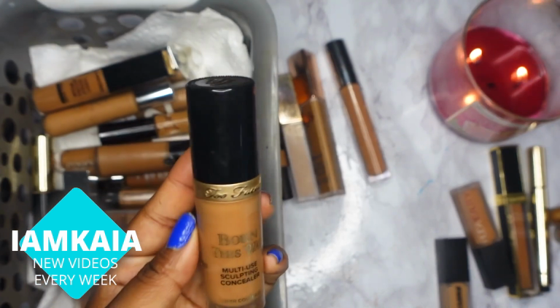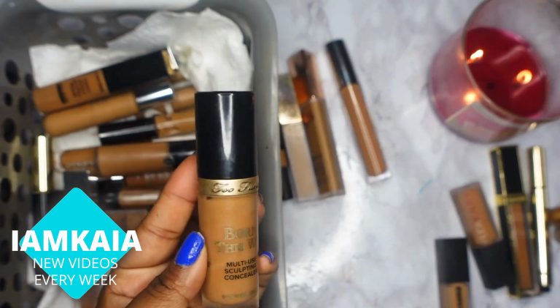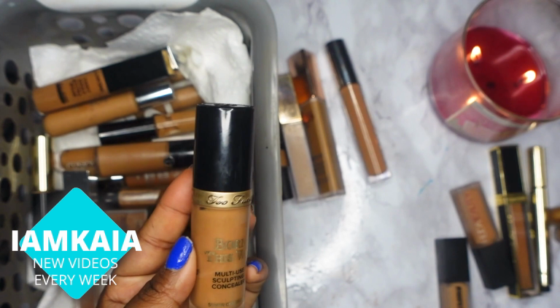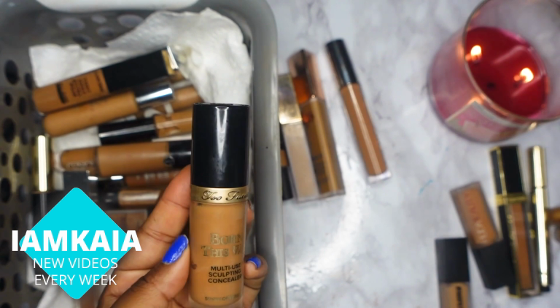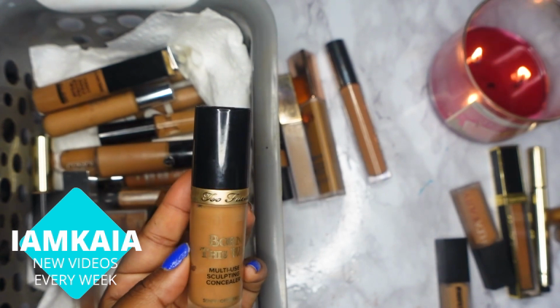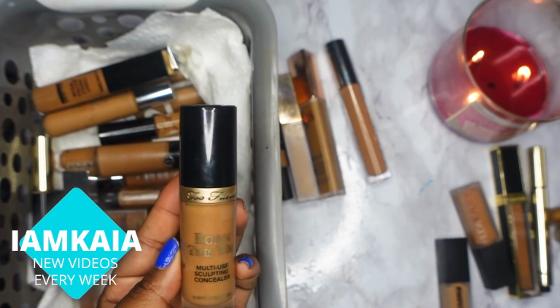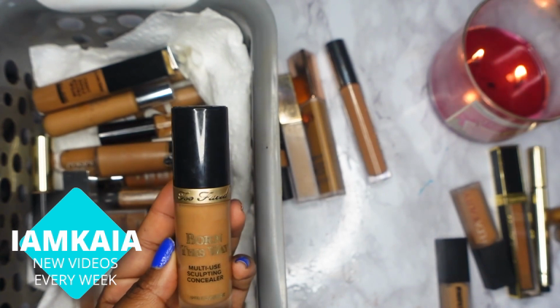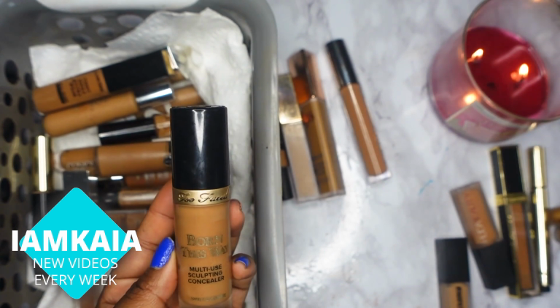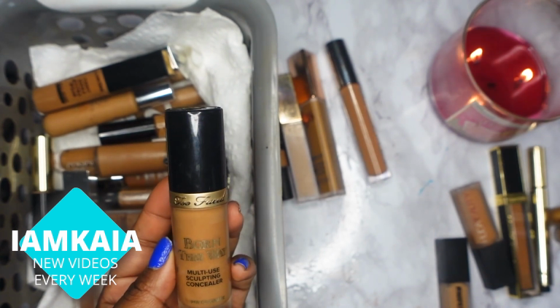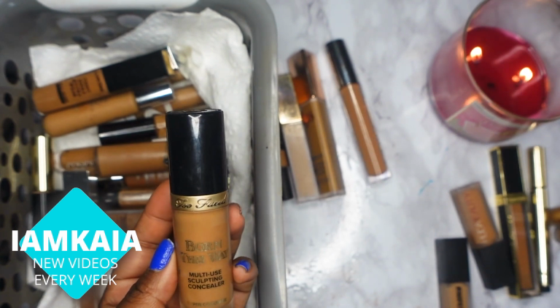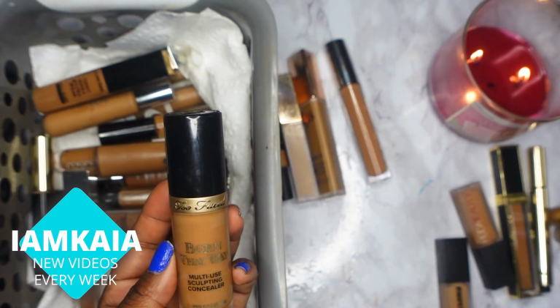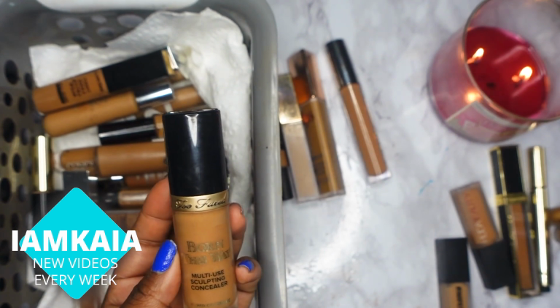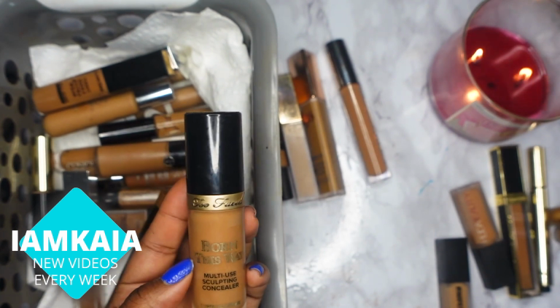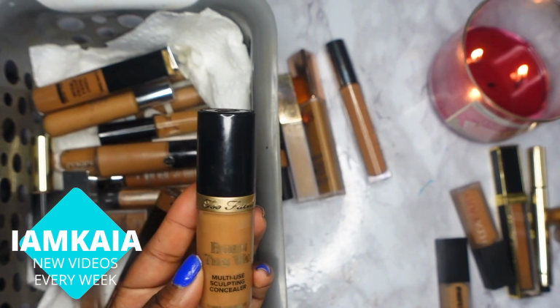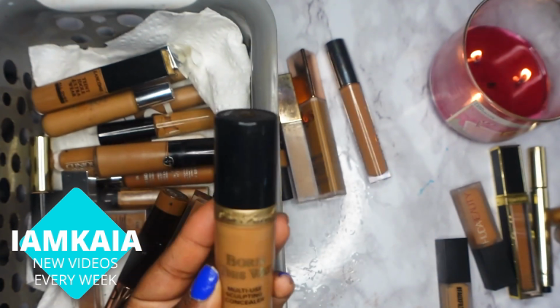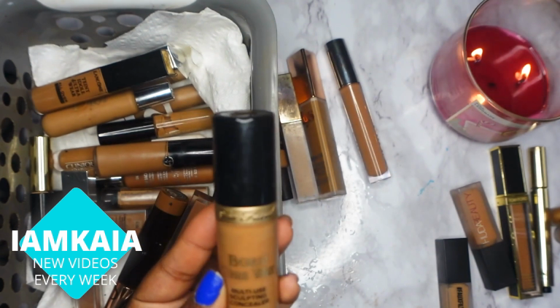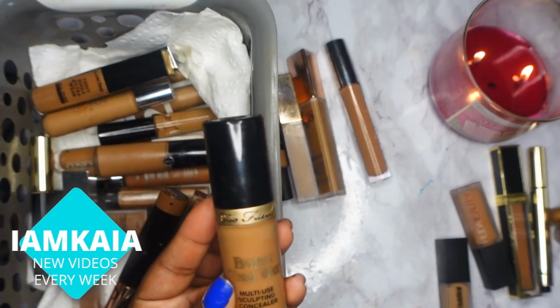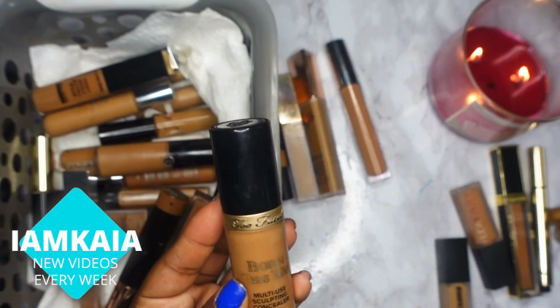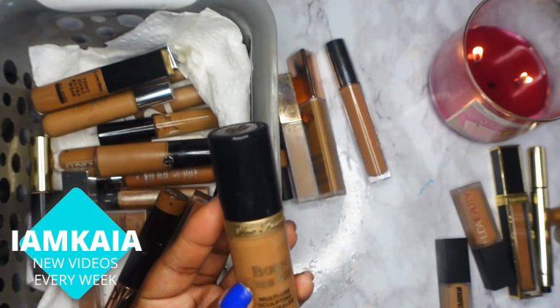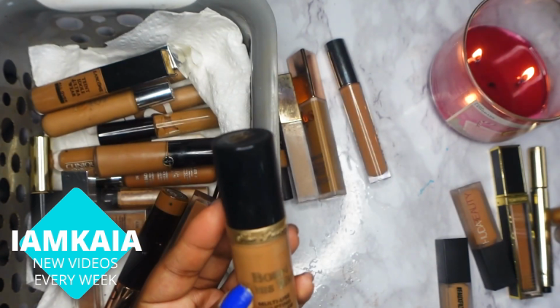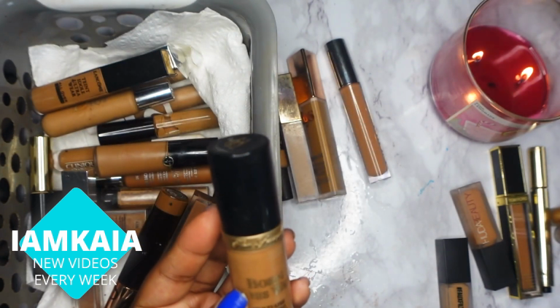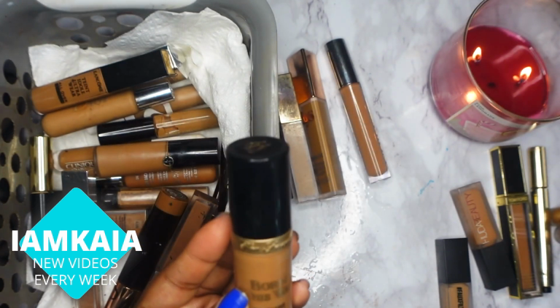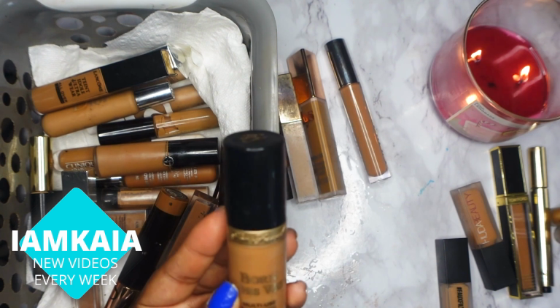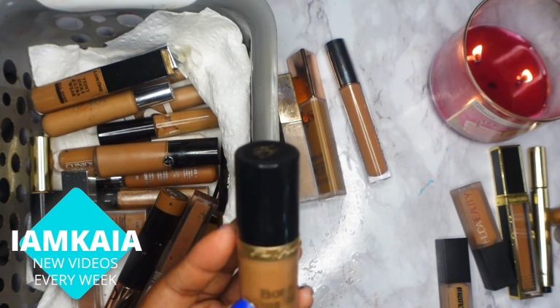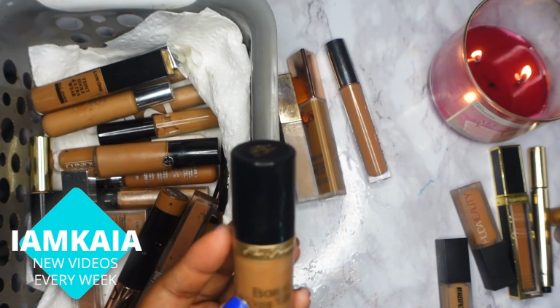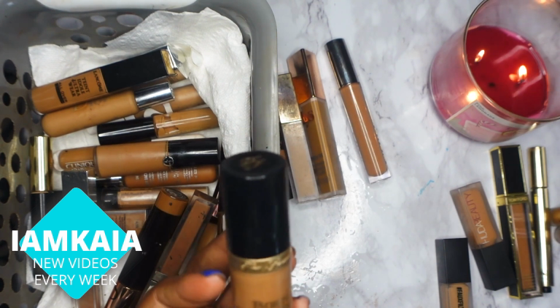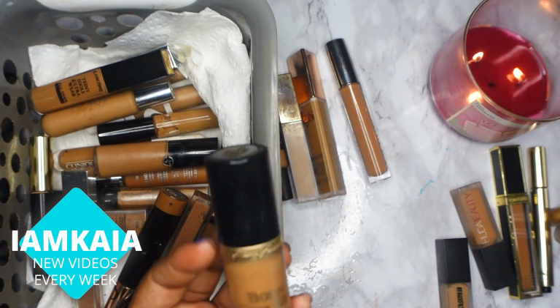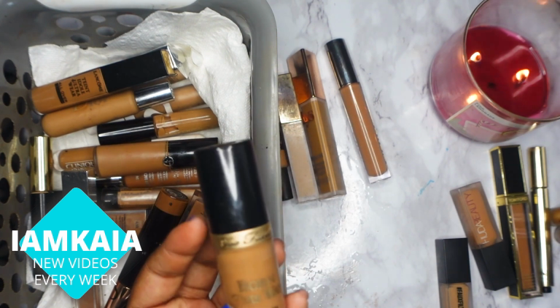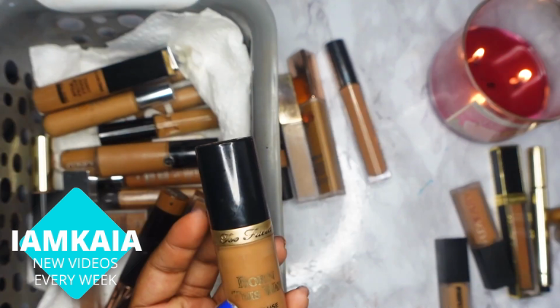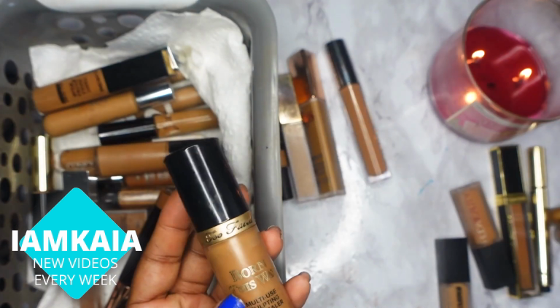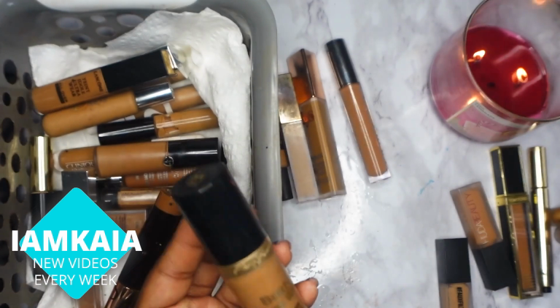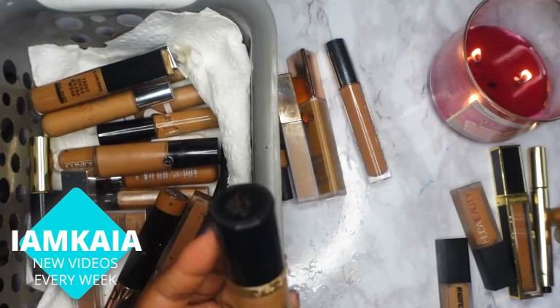Next is the Too Faced Born This Way multi-use sculpting concealer. I don't like this one — it's a little too full coverage for me — so I will be getting rid of it.